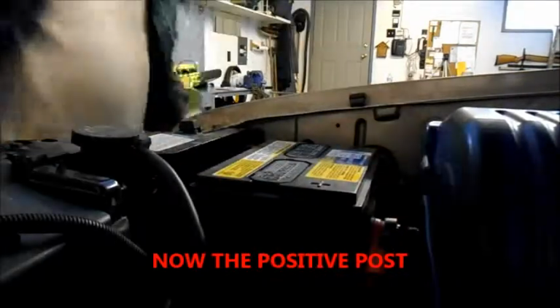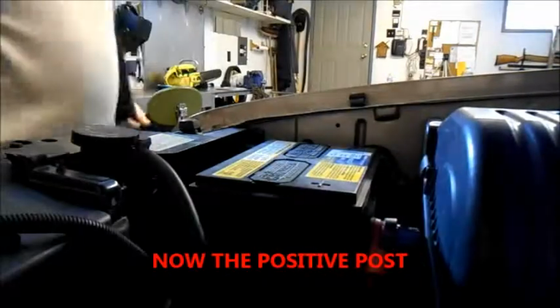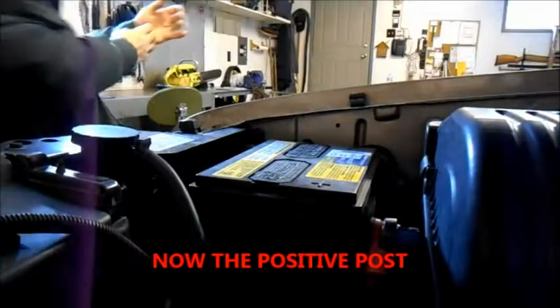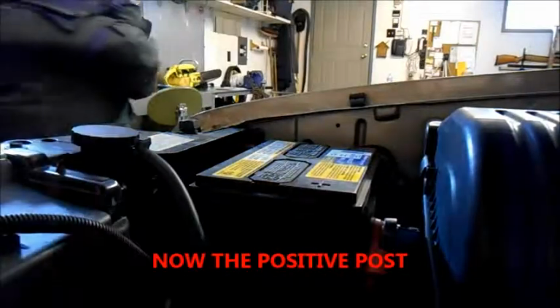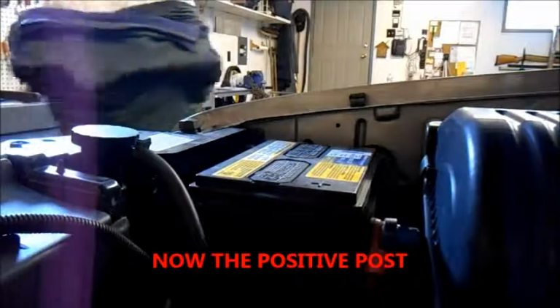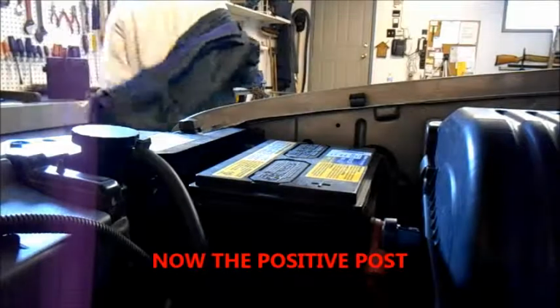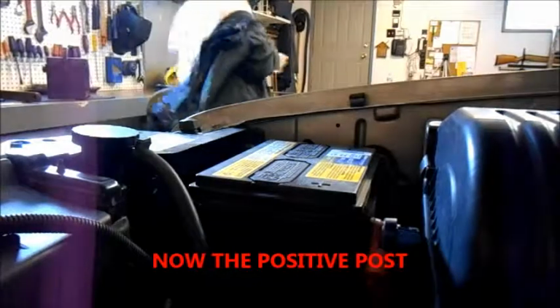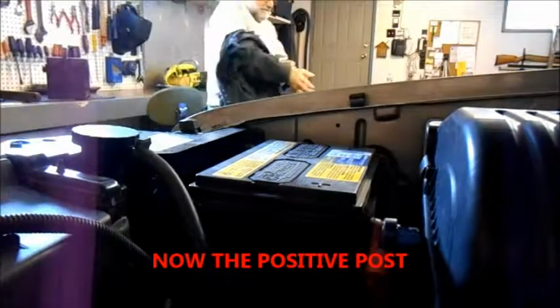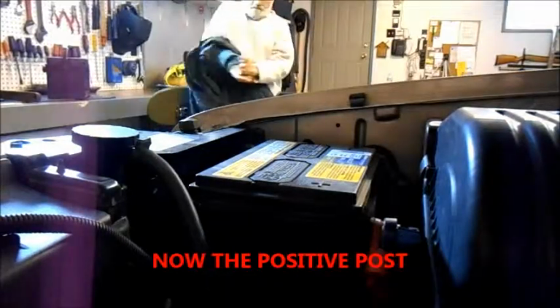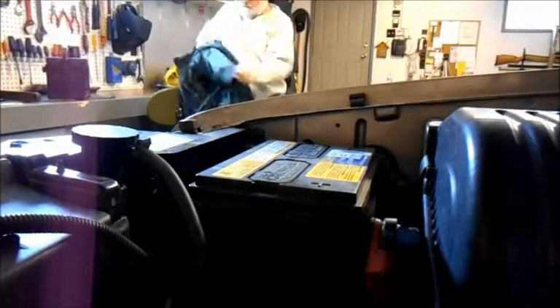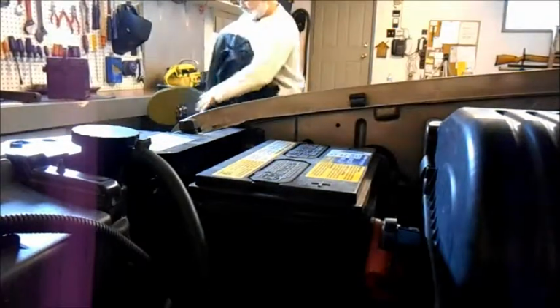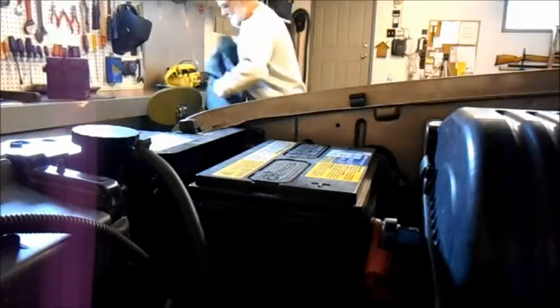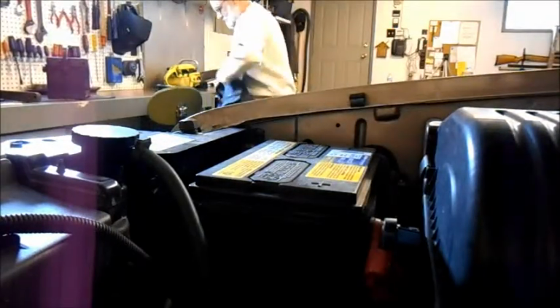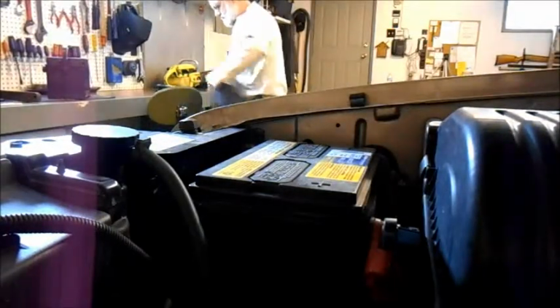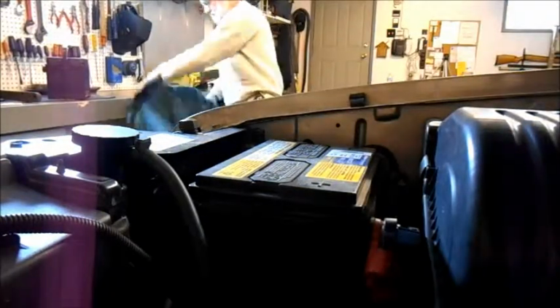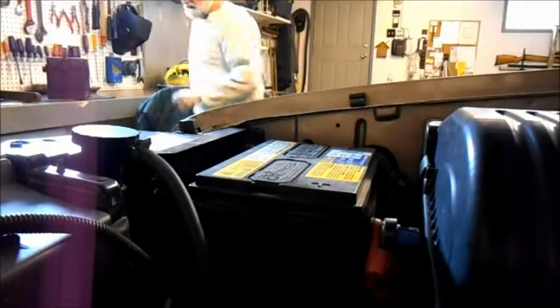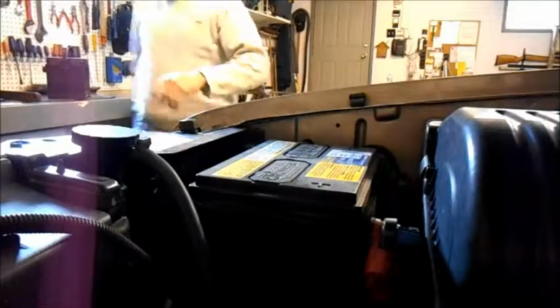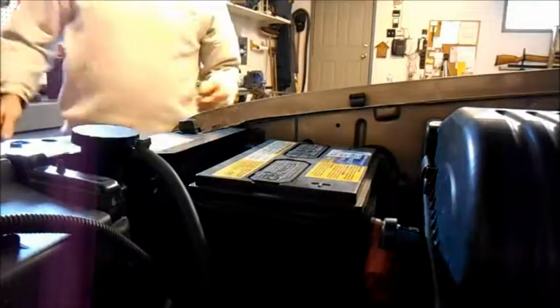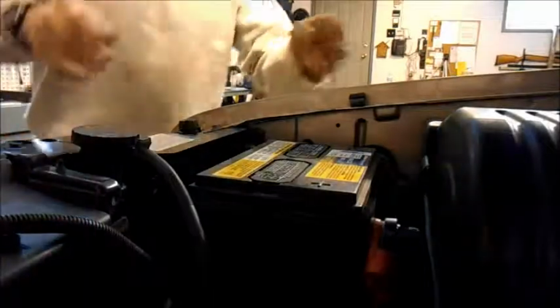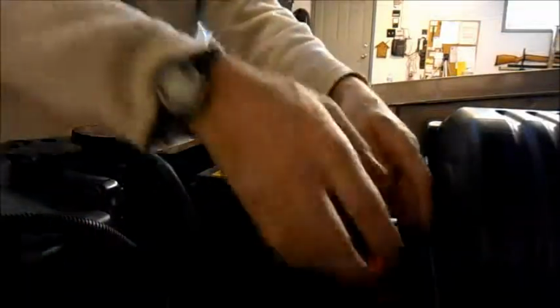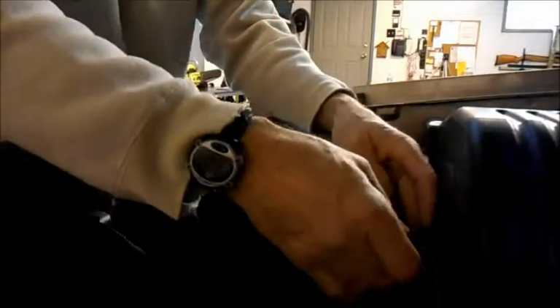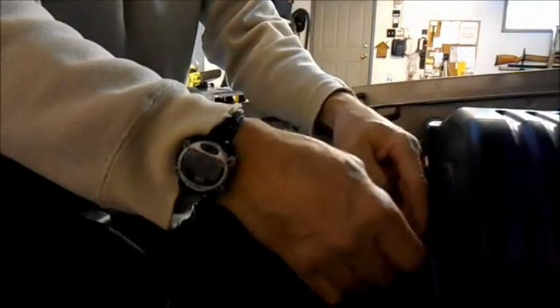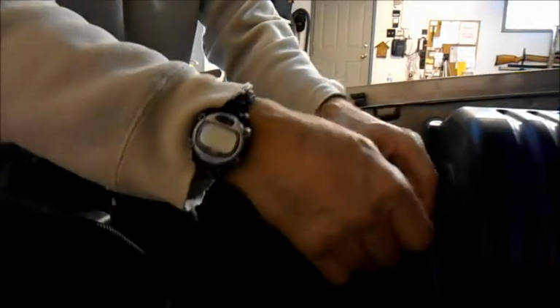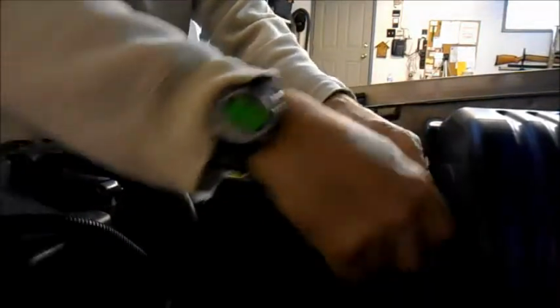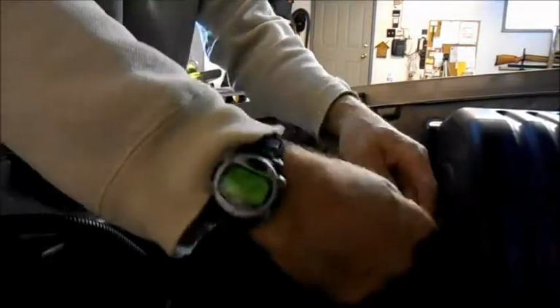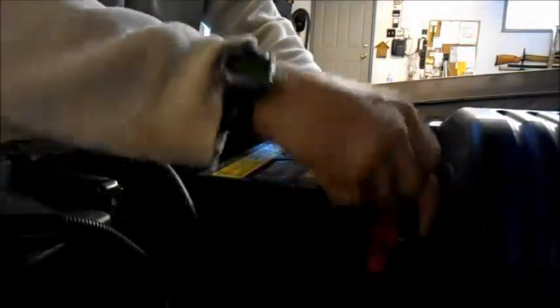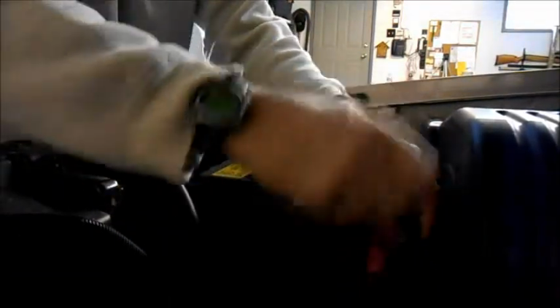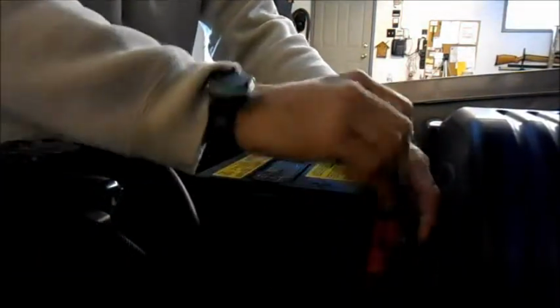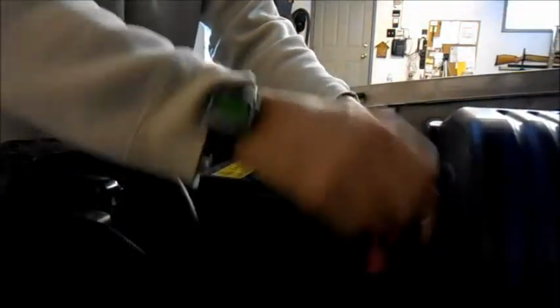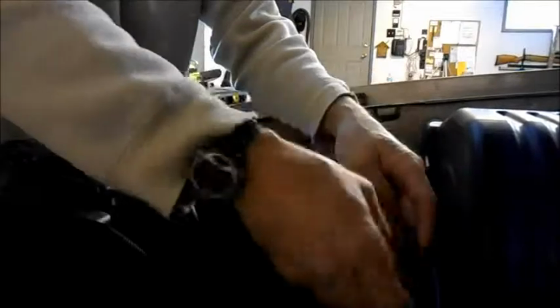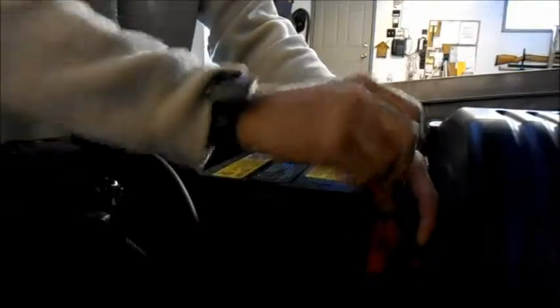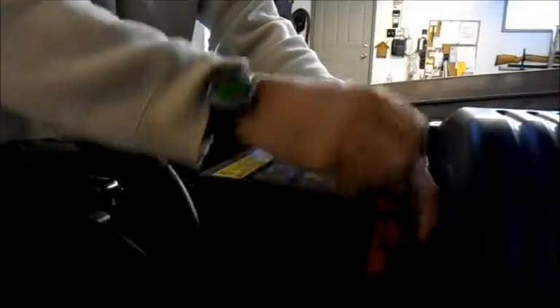I'll take off my good coat. Naturally, the first thing I do in the garage is ruin all my good clothes — to the point where I don't have any good clothes.